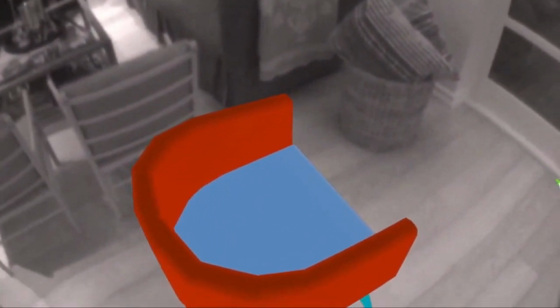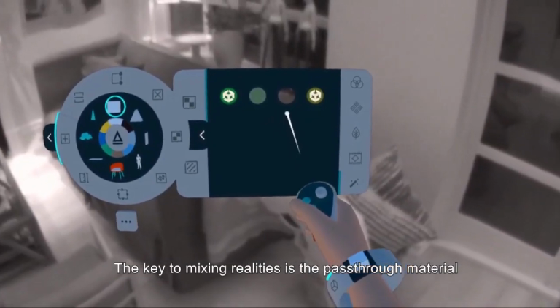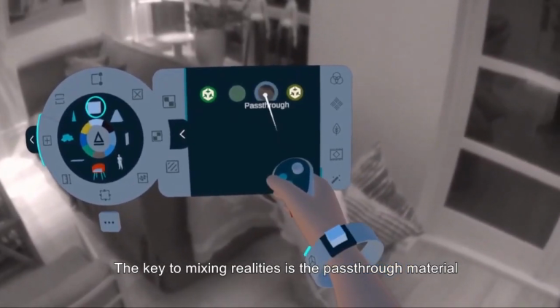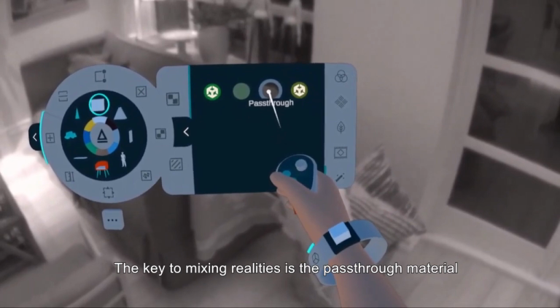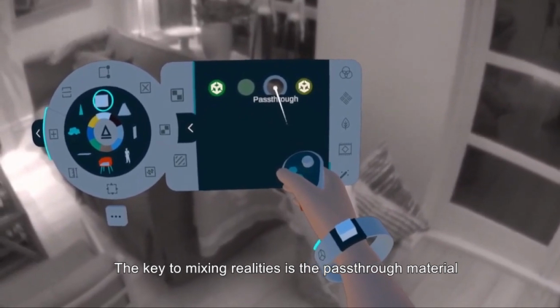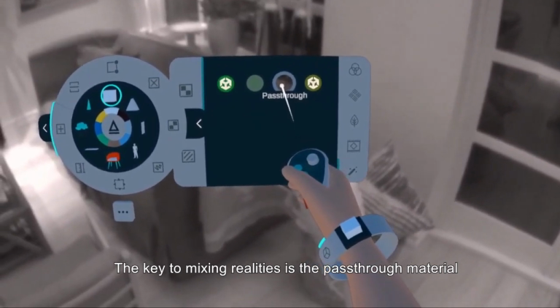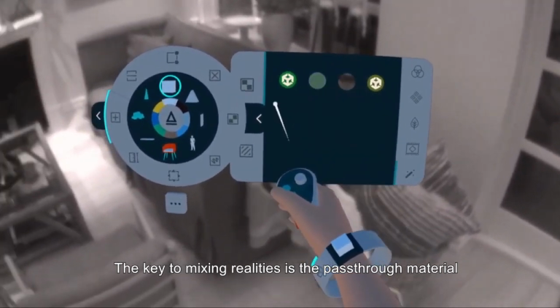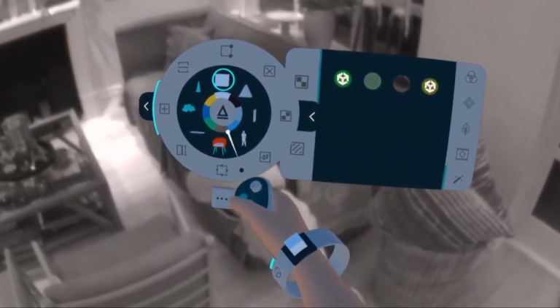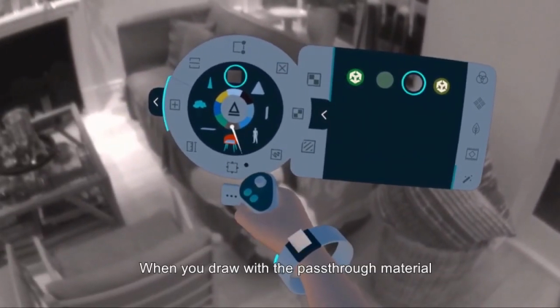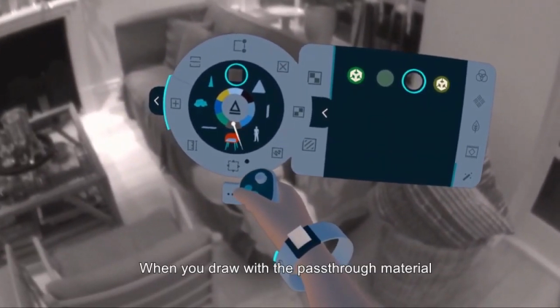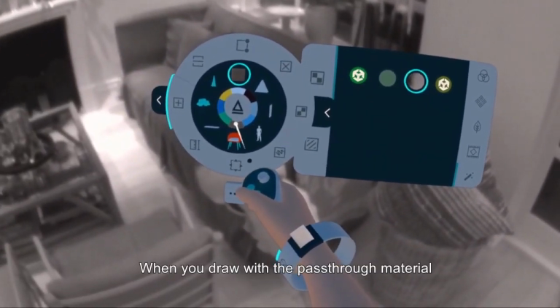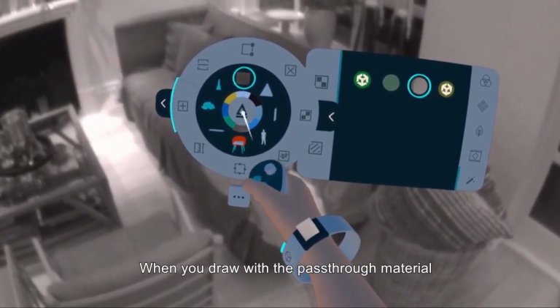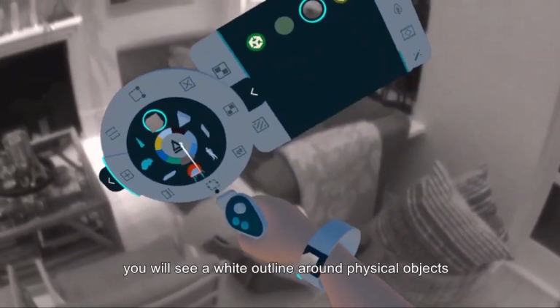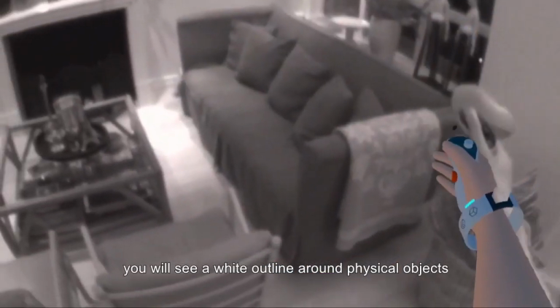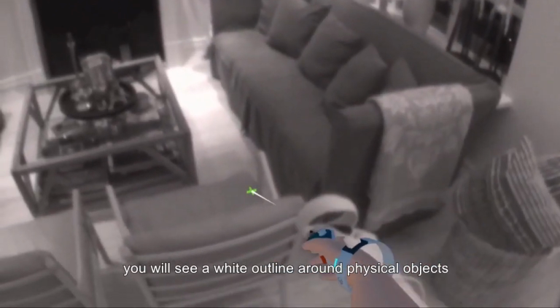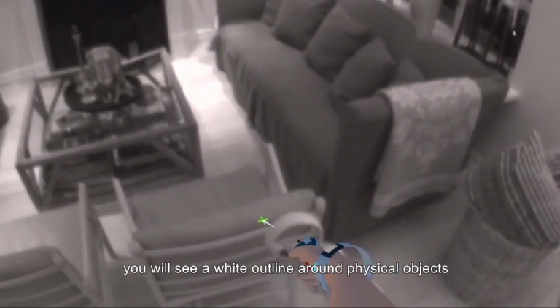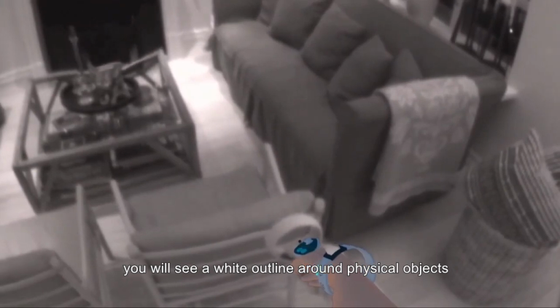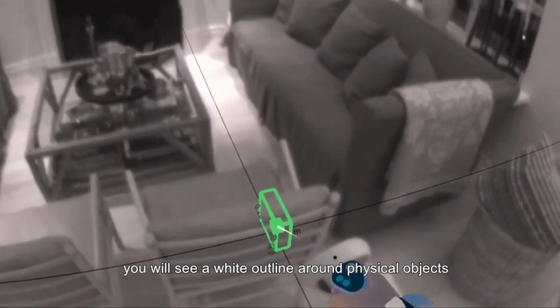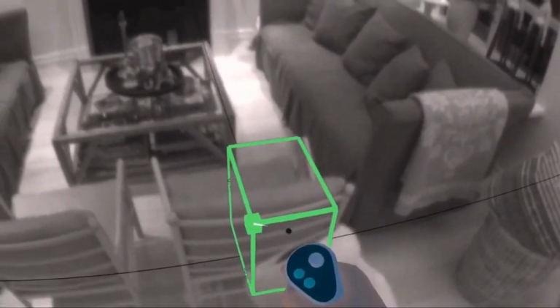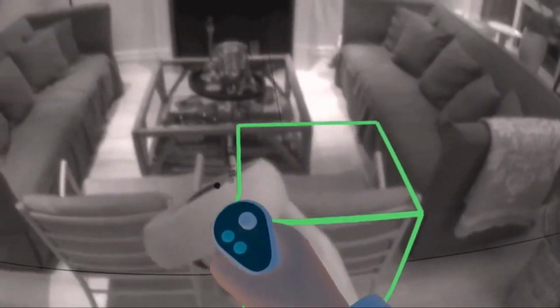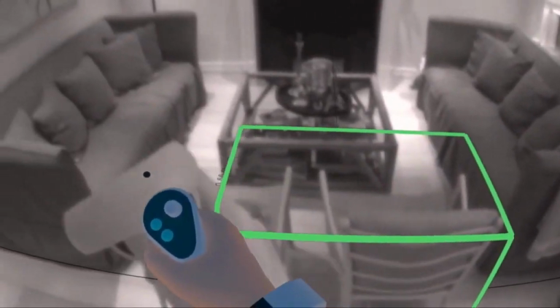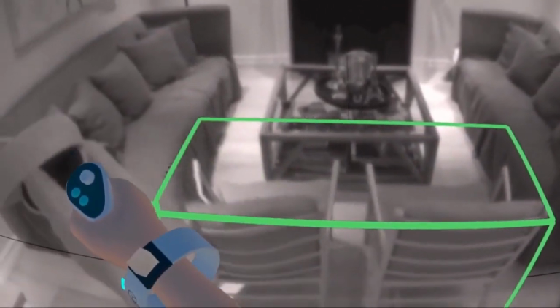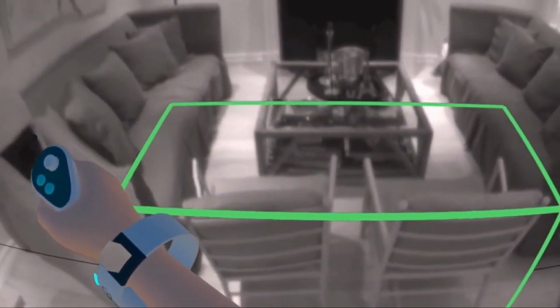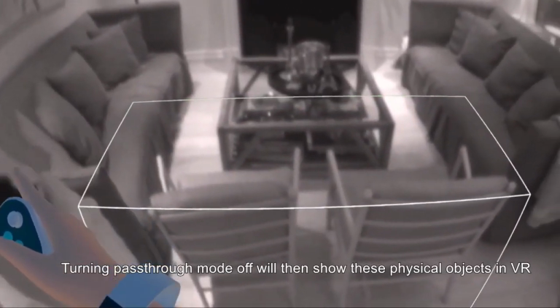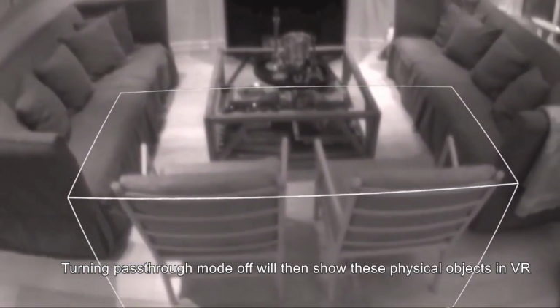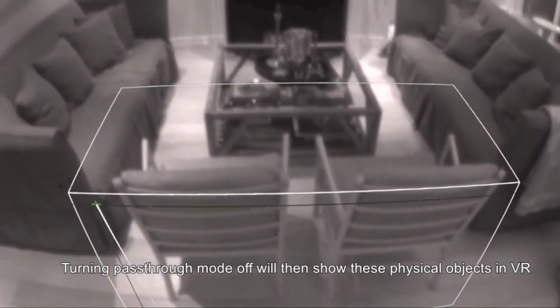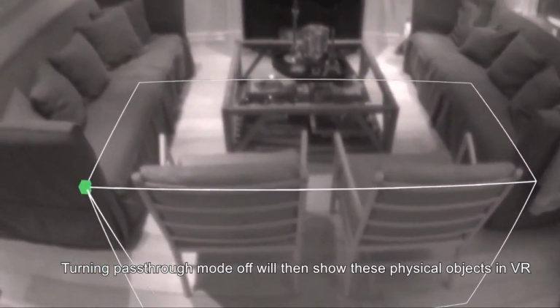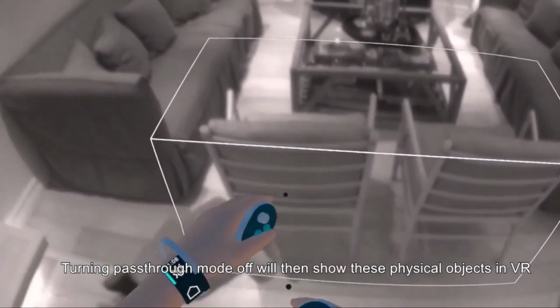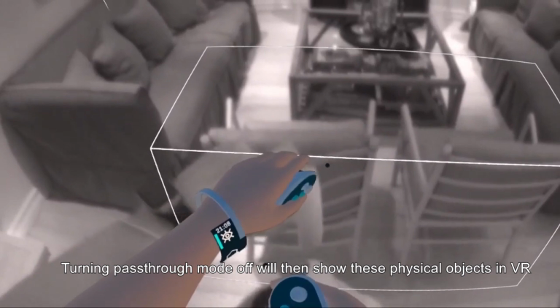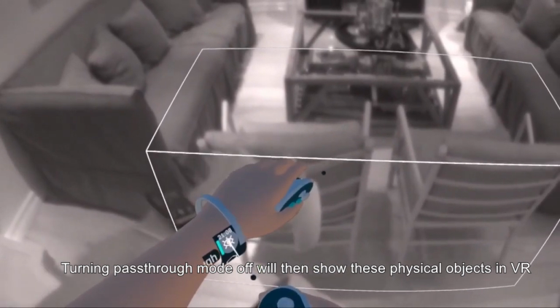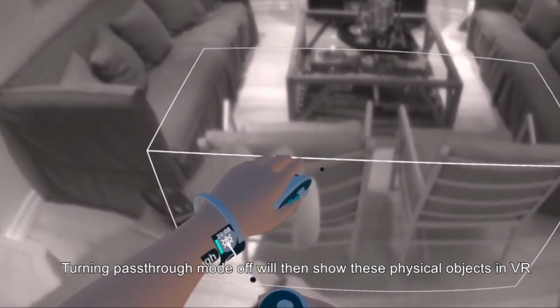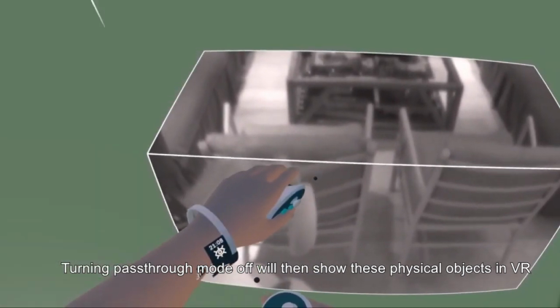The key to mixing realities is the pass-through material. When you draw with the pass-through material, you will see a white outline around physical objects. Turning pass-through mode off will then show these physical objects in VR.